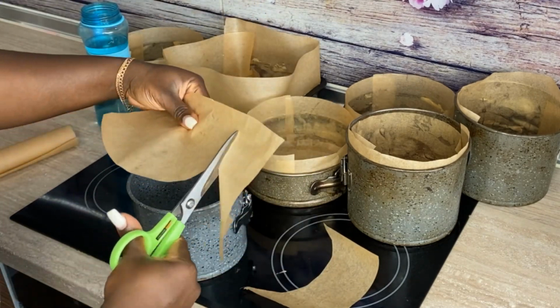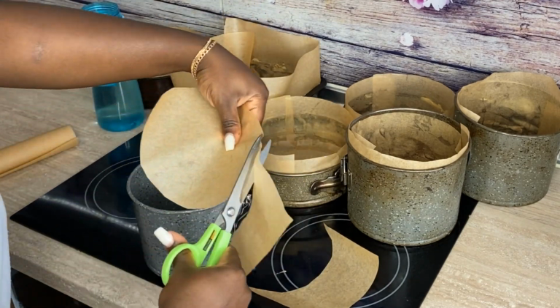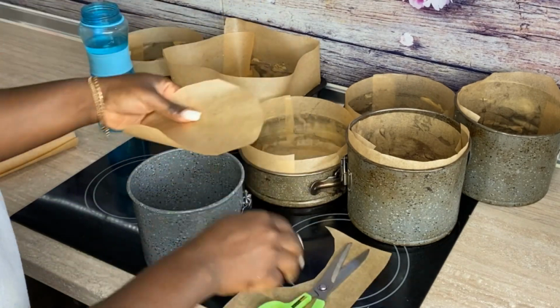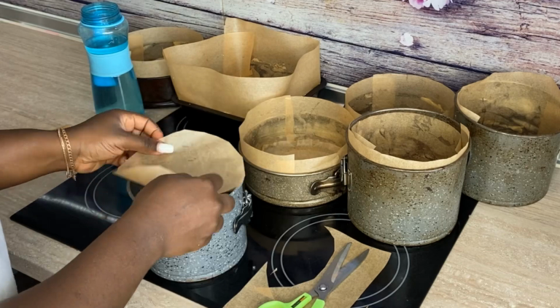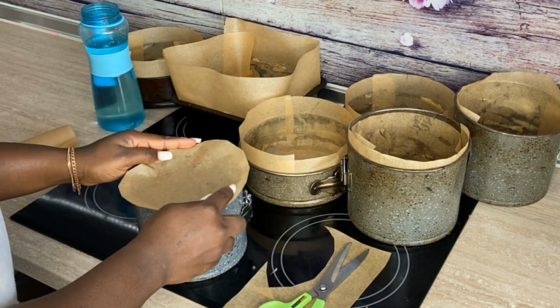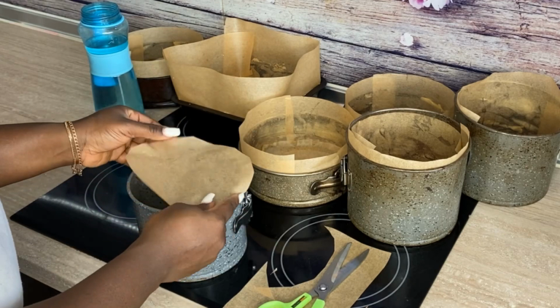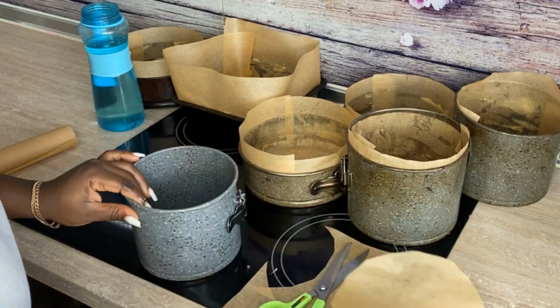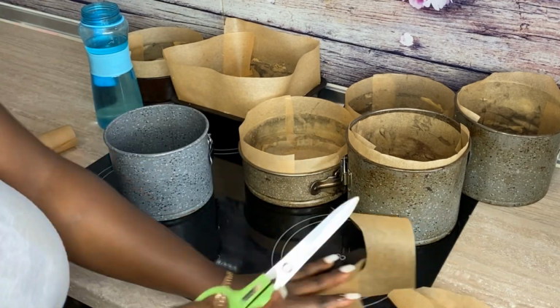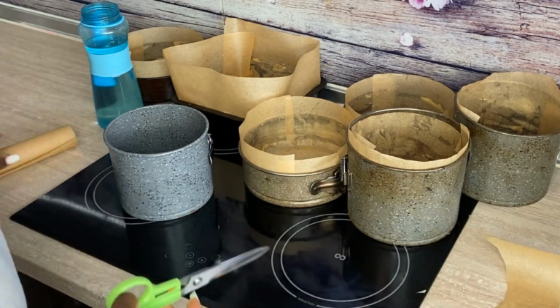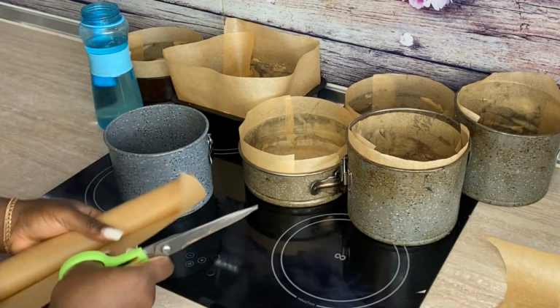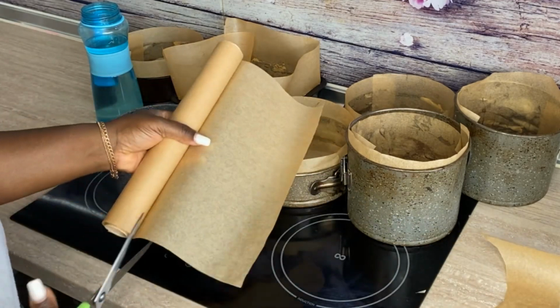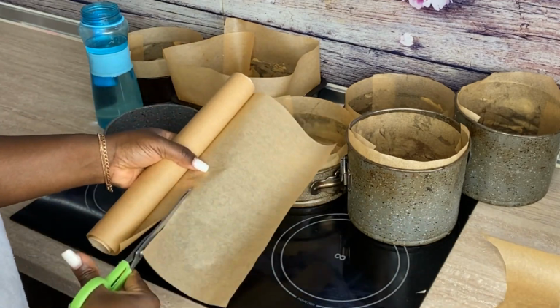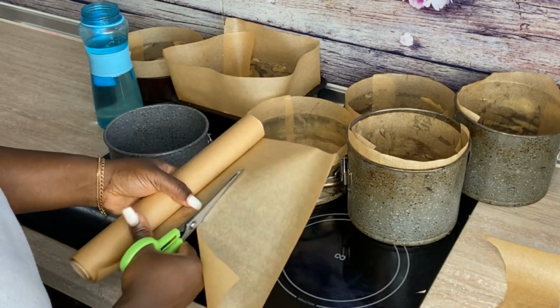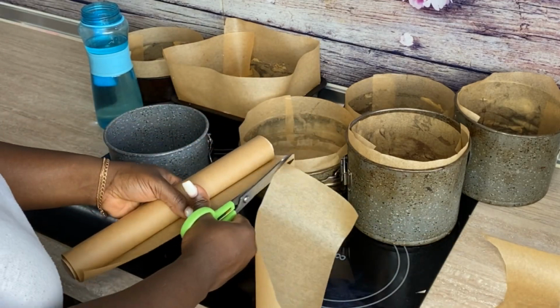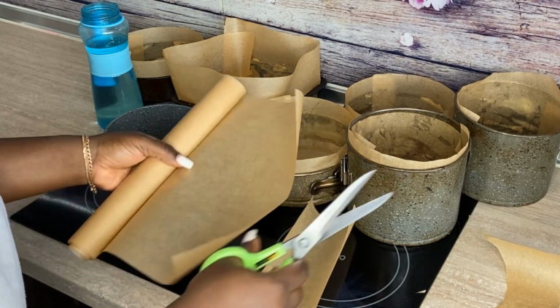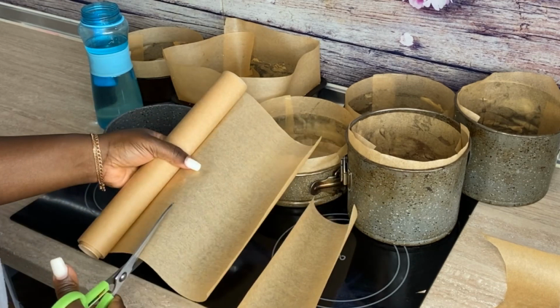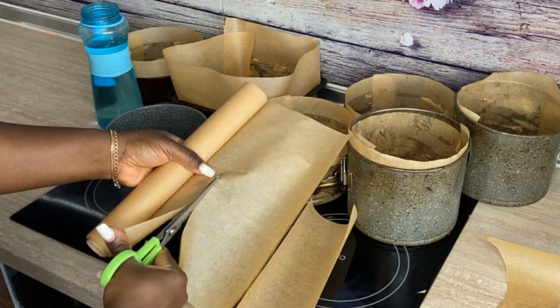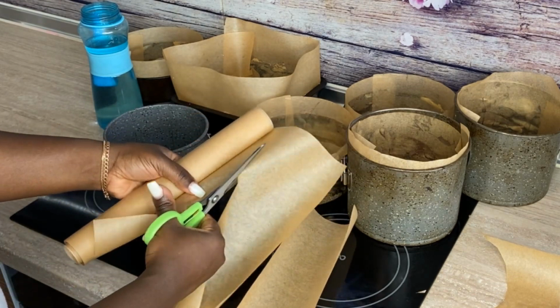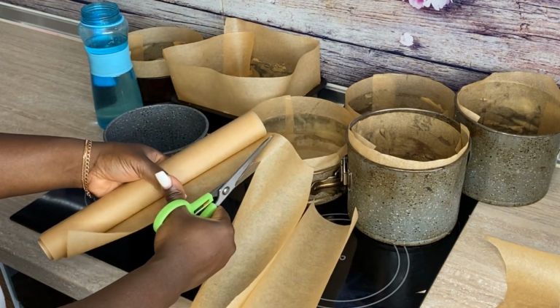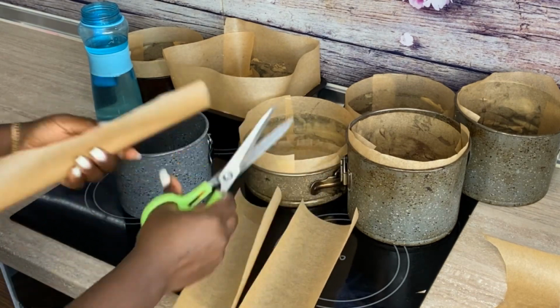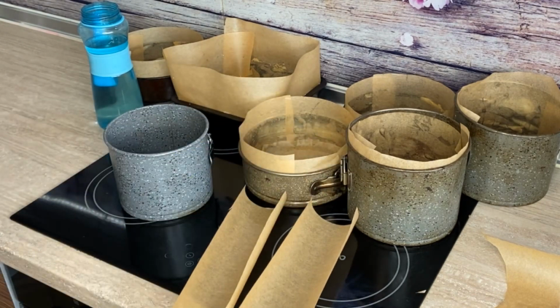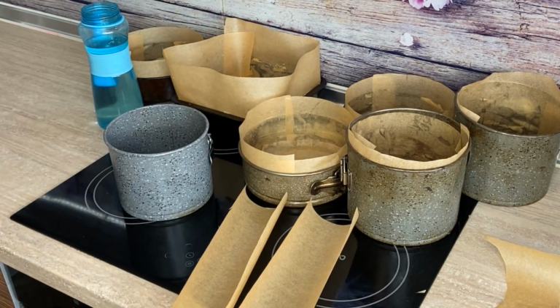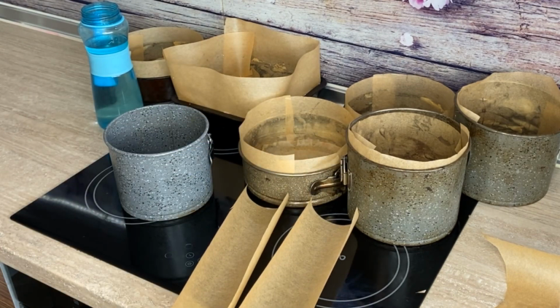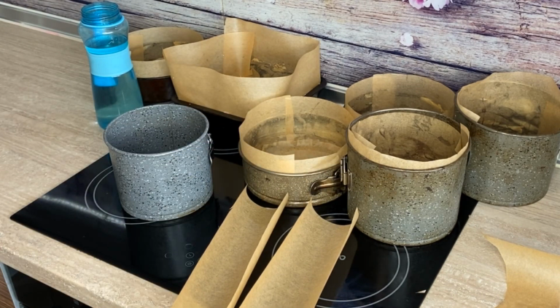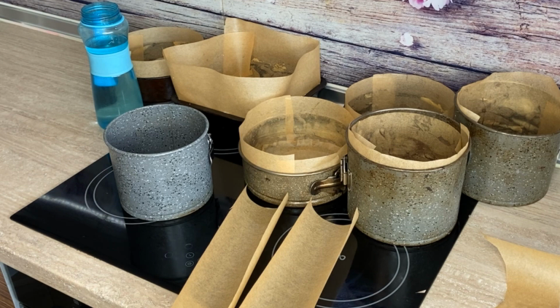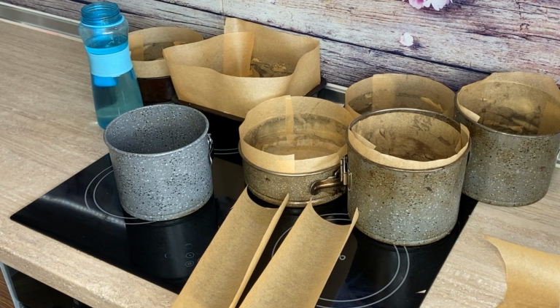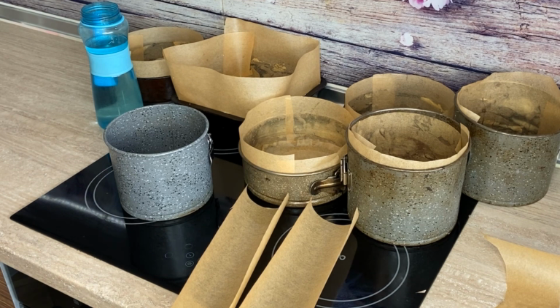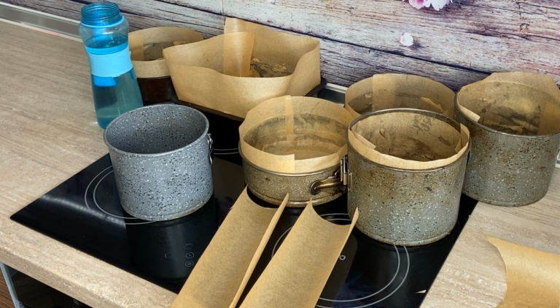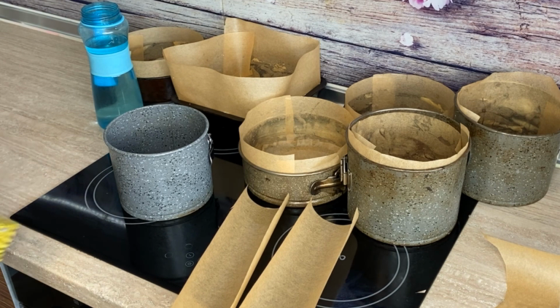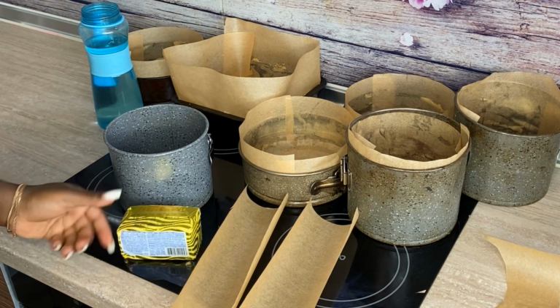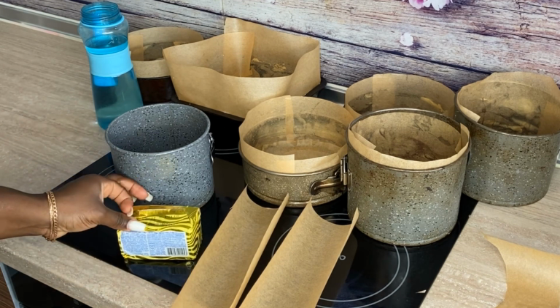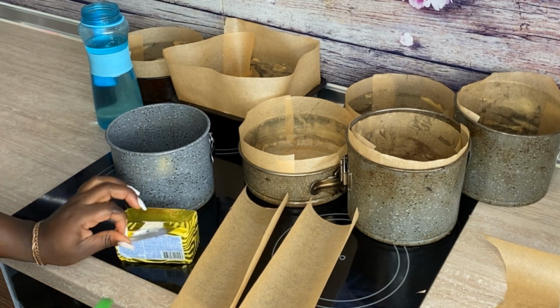...cut a round piece that can fit in the middle but slightly bigger than the pan. Then the next thing you want to do is cut two strips that can reach from the bottom to the top of the pan in height, not in length.